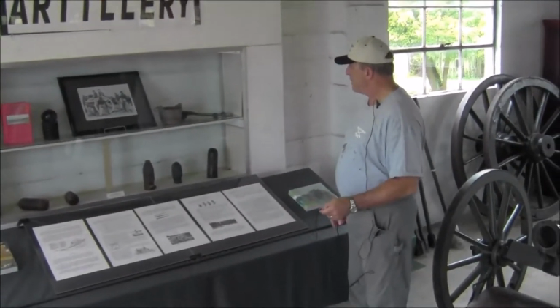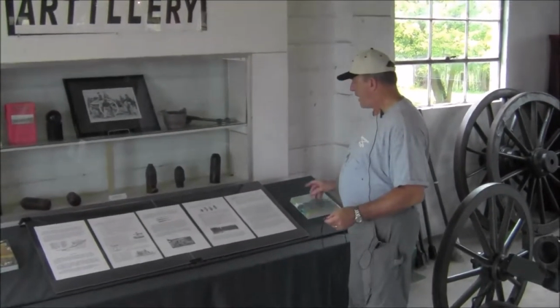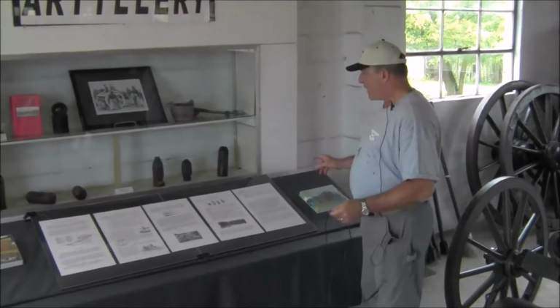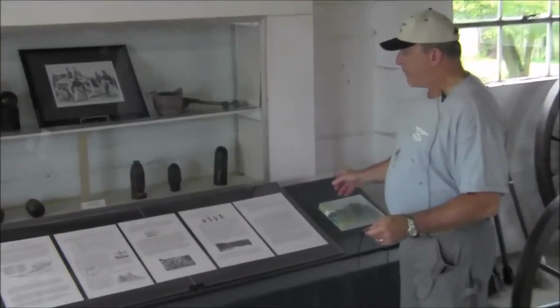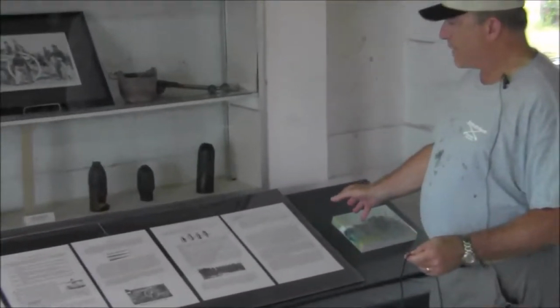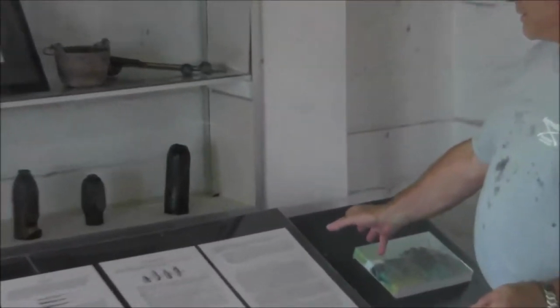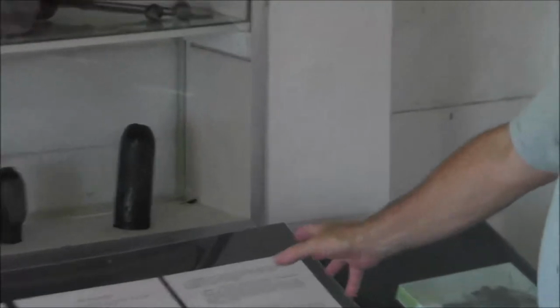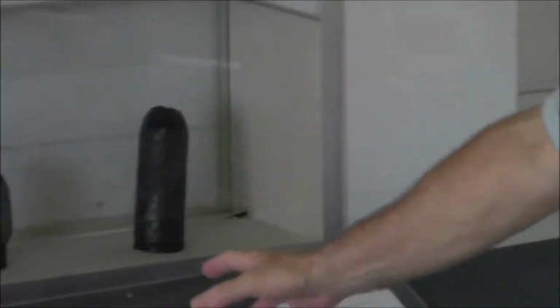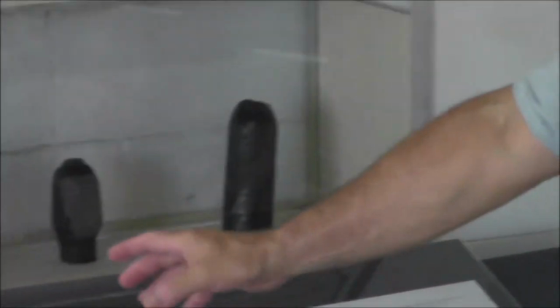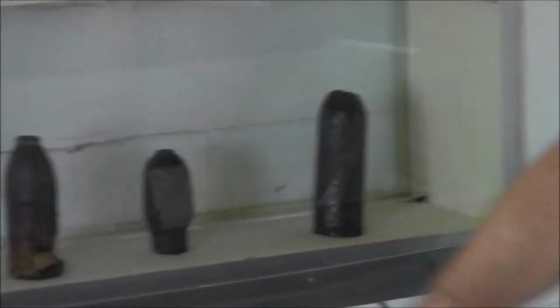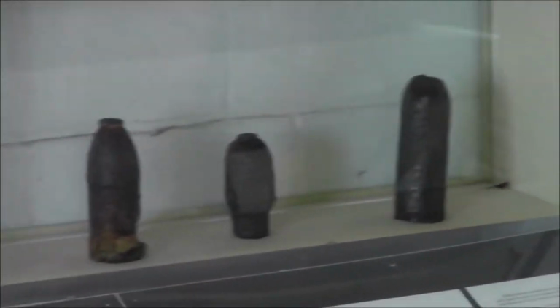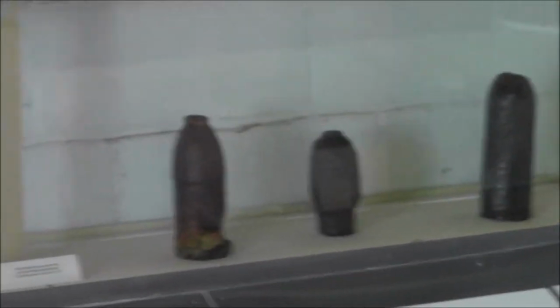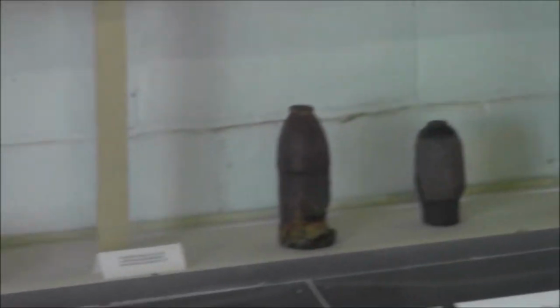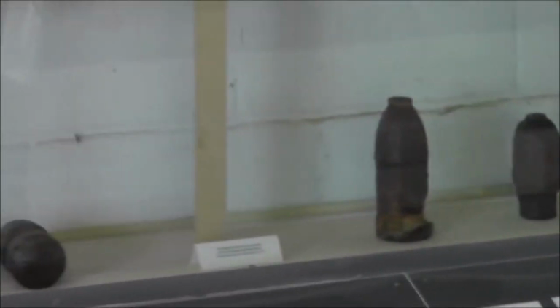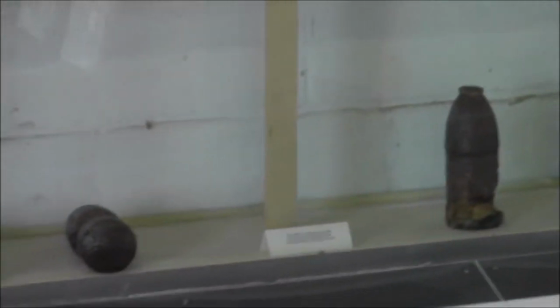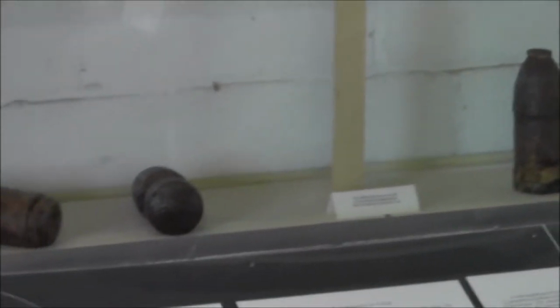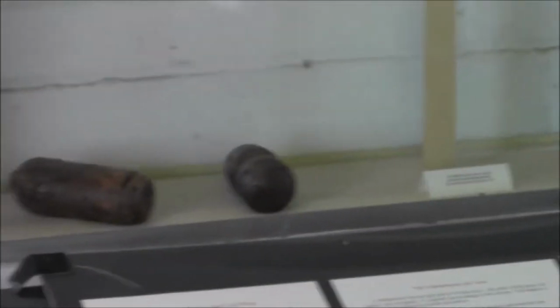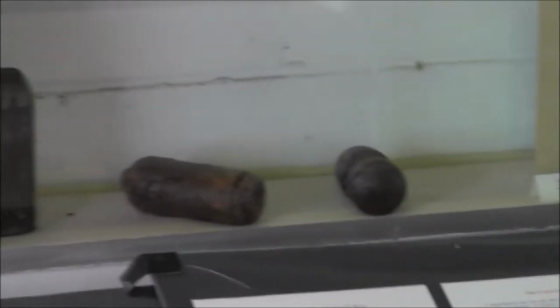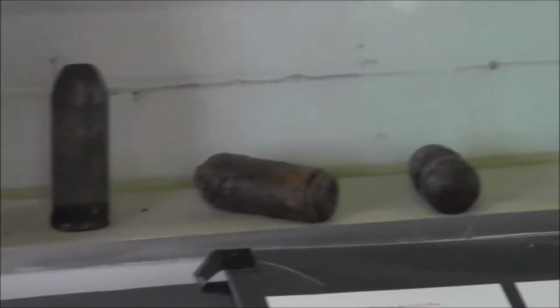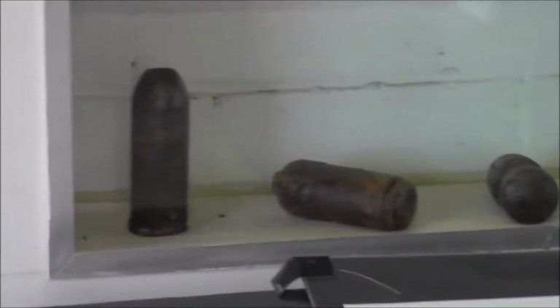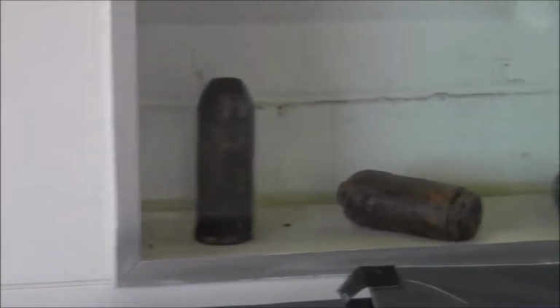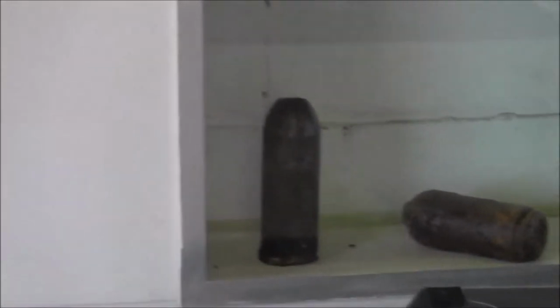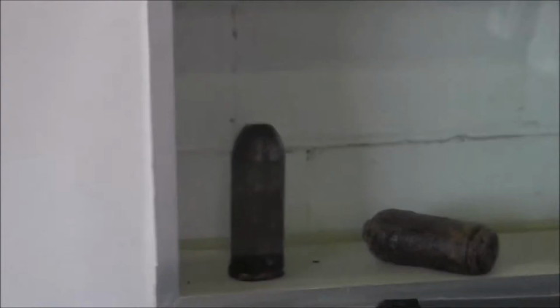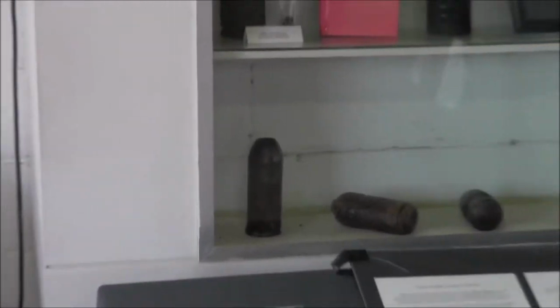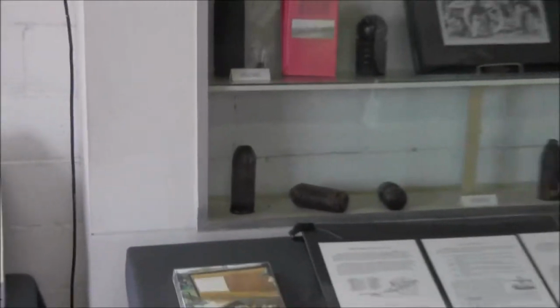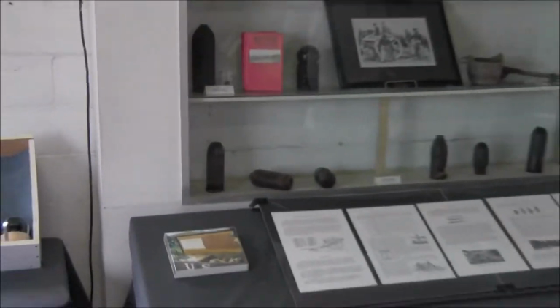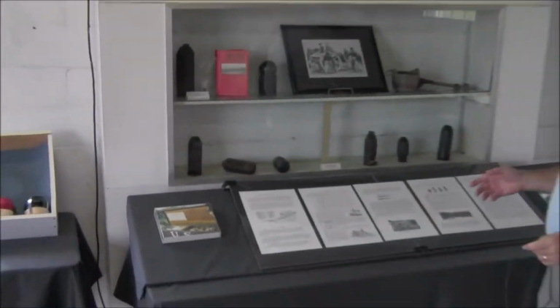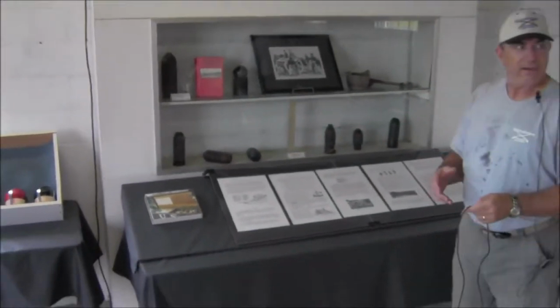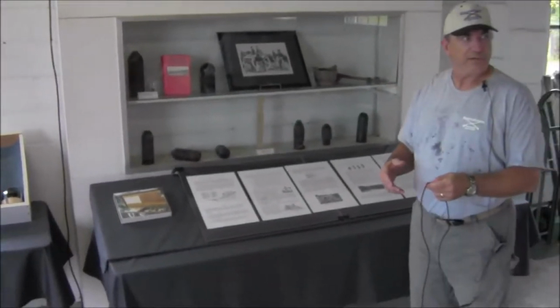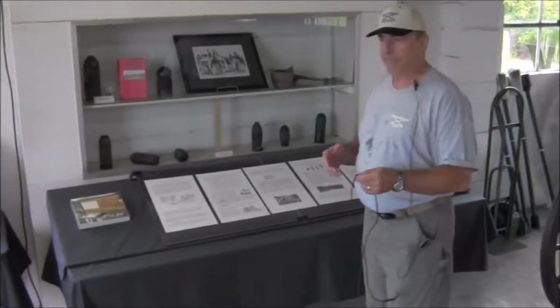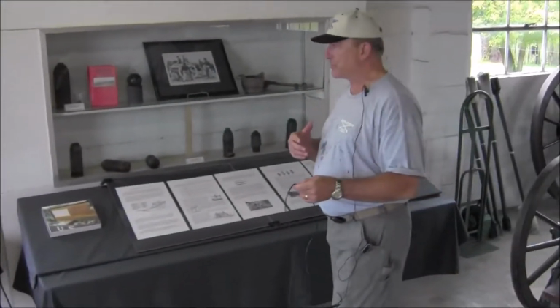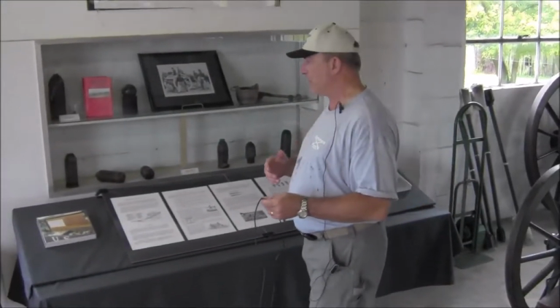We have all kinds of statistics, crew drills, firing tables, and photographs and explanations of how these artillery pieces work.